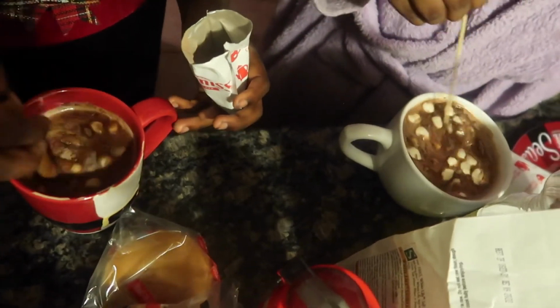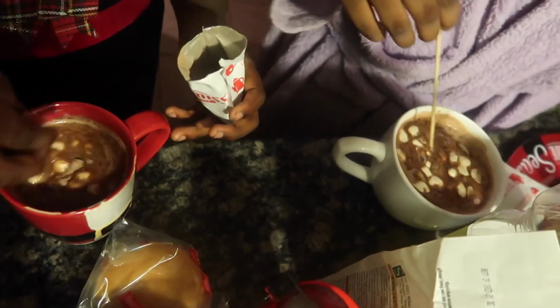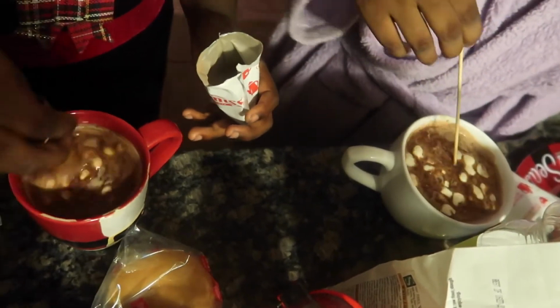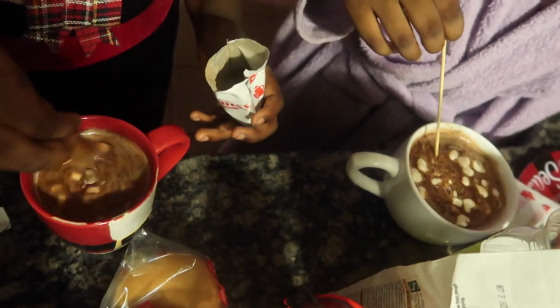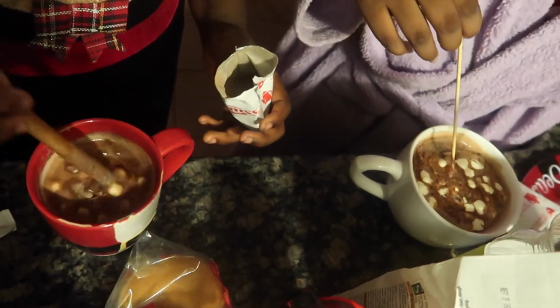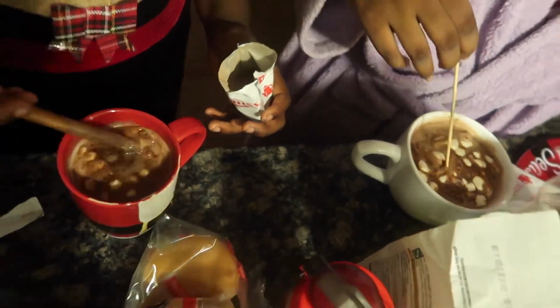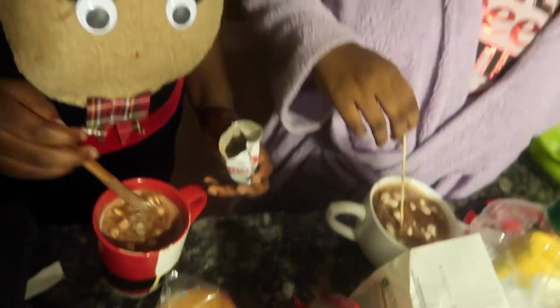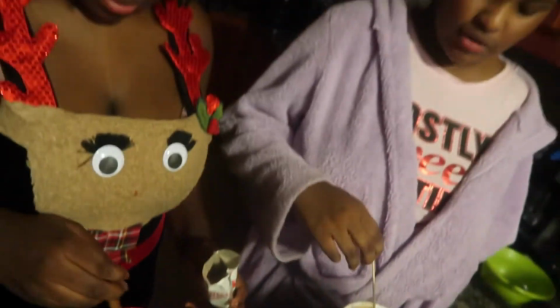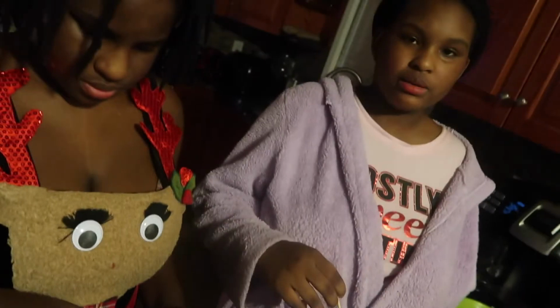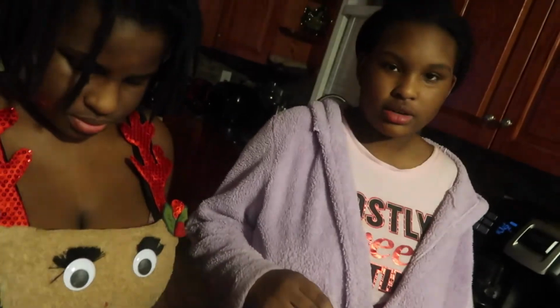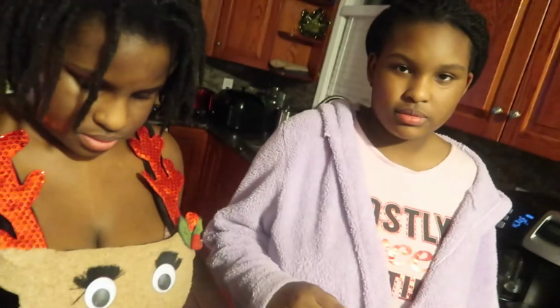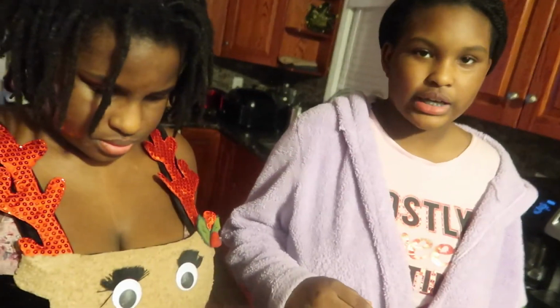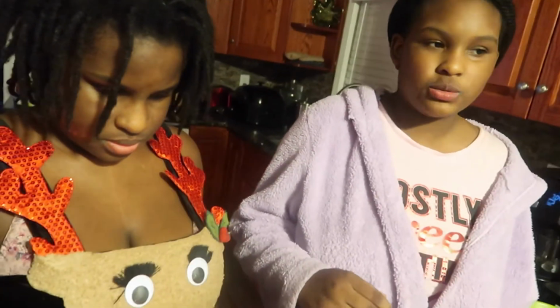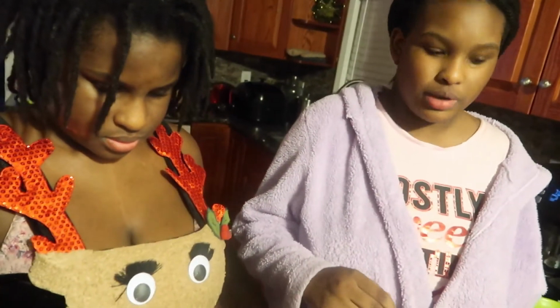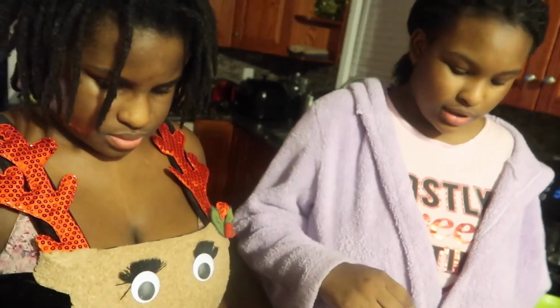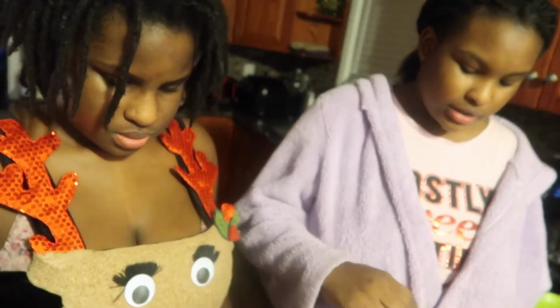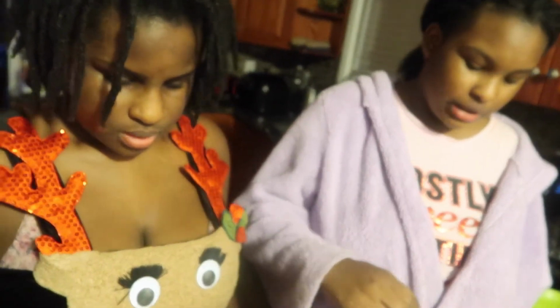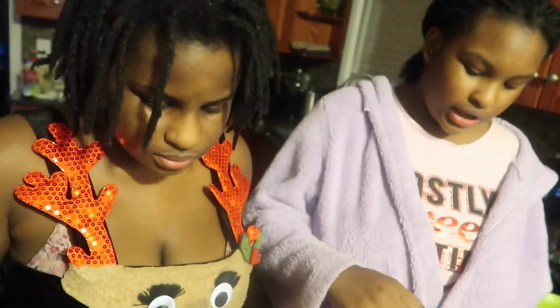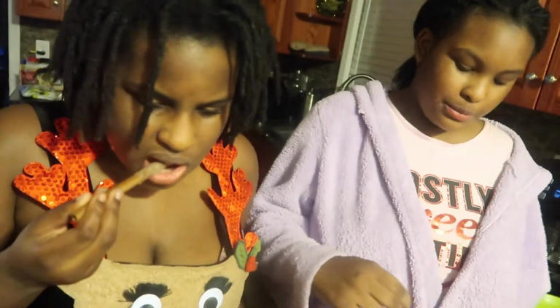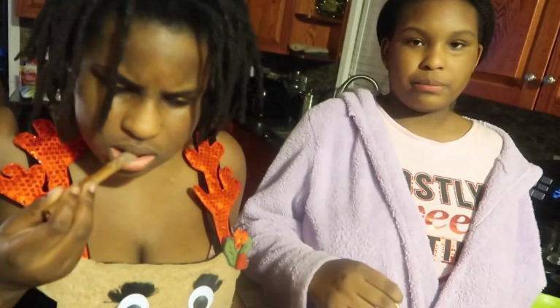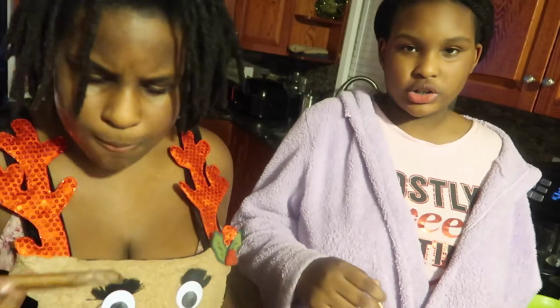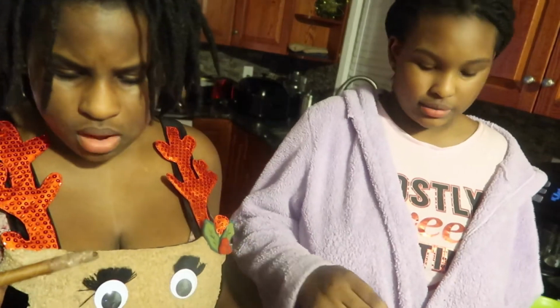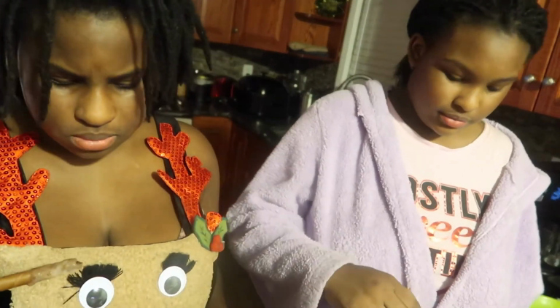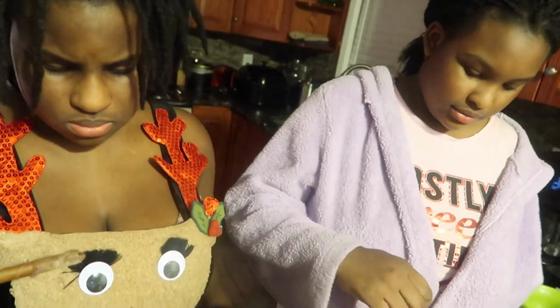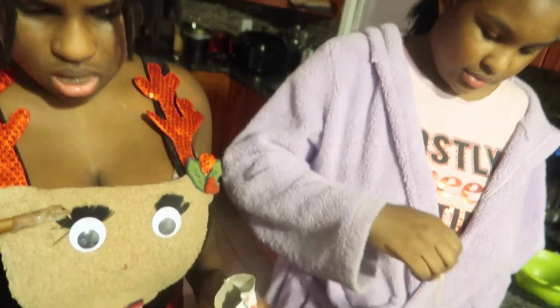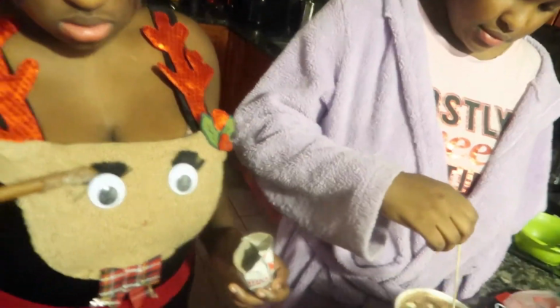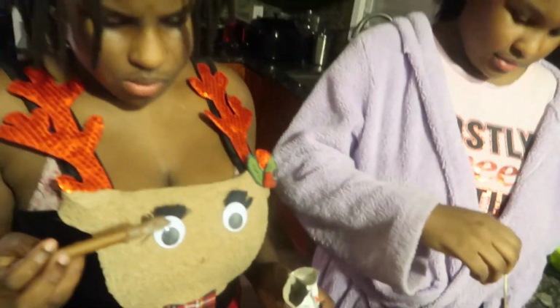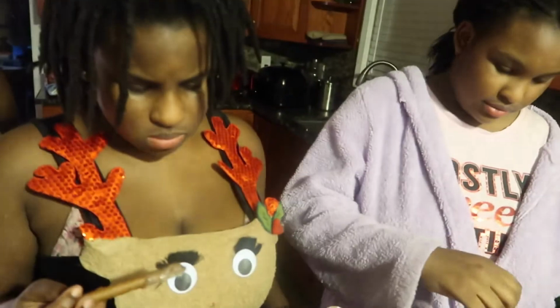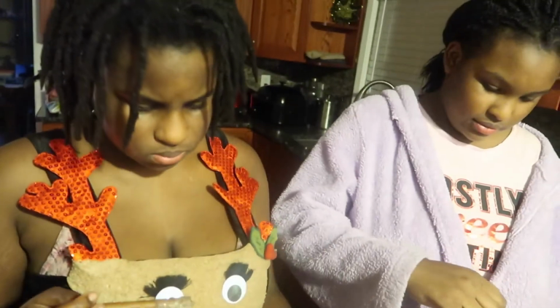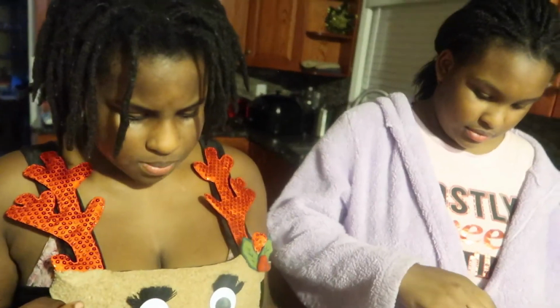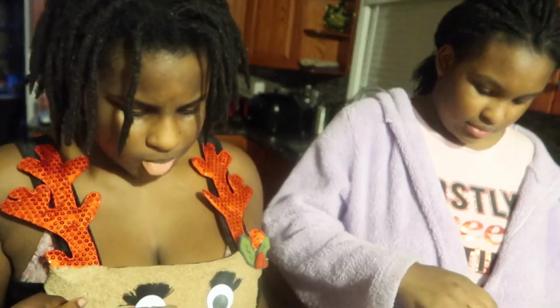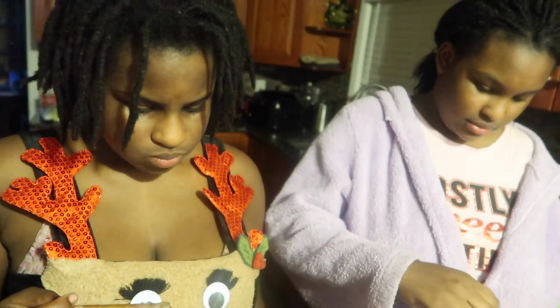I would suggest — if you do this — use a medium size cup. Not too small, but medium, because with a big cup you'll keep adding milk until it's at the top and it tastes different.